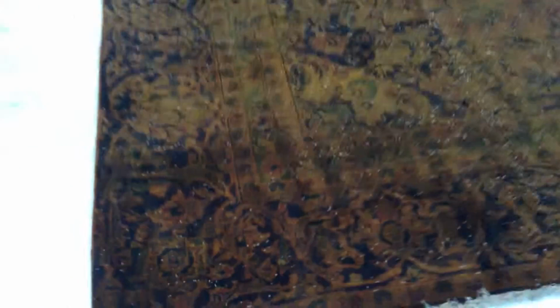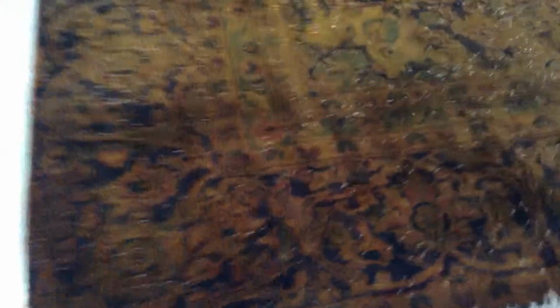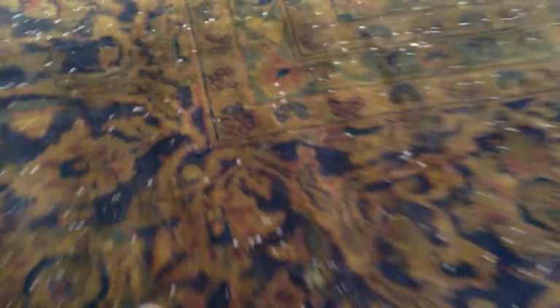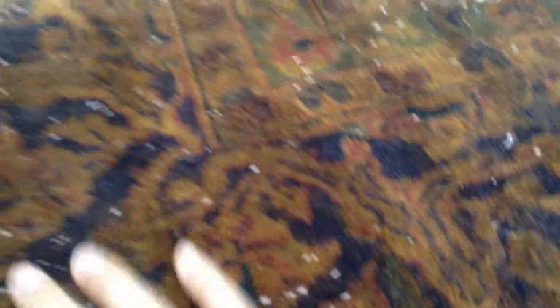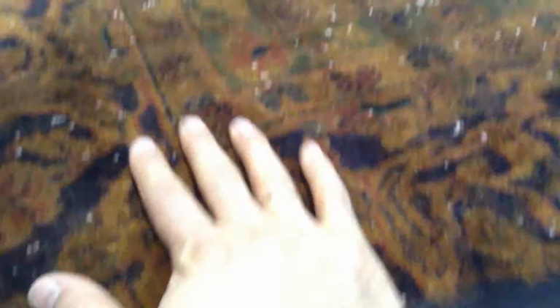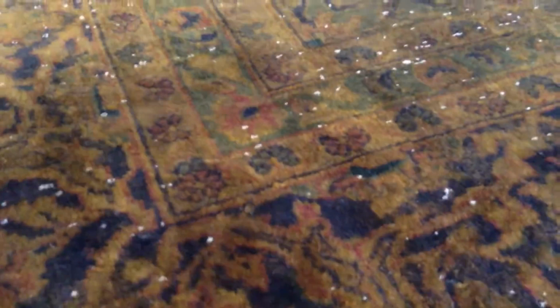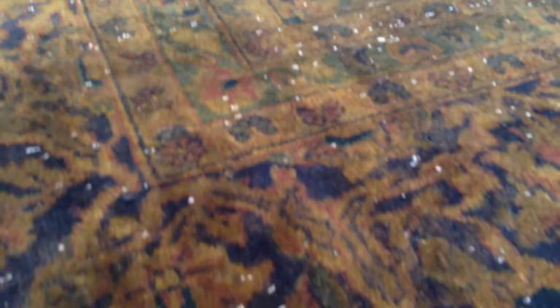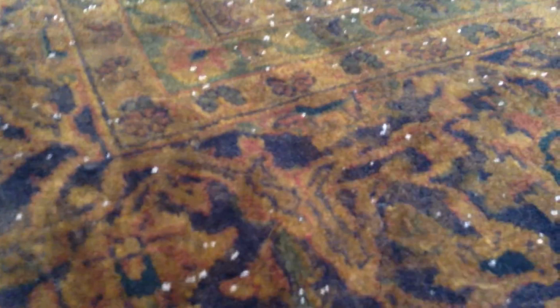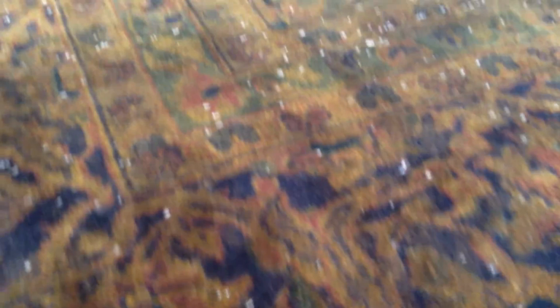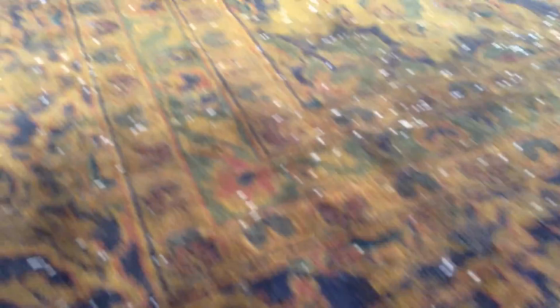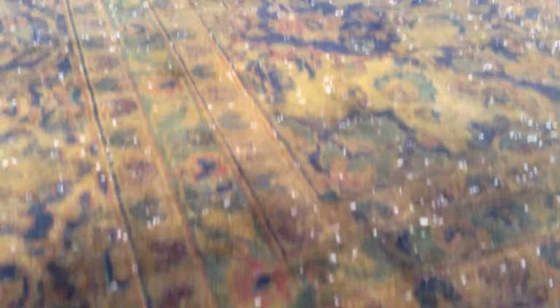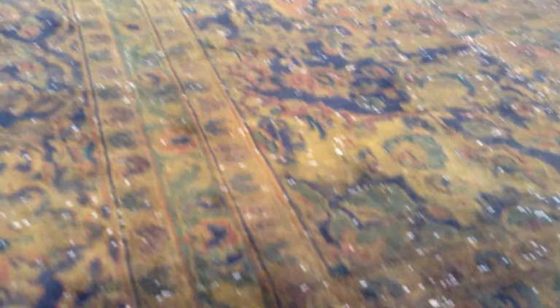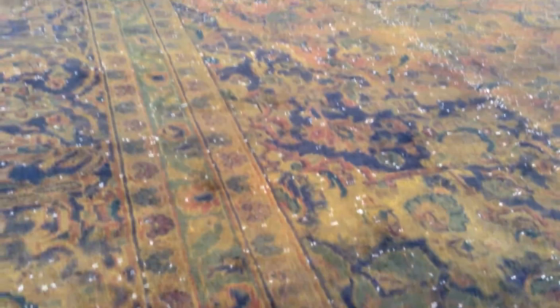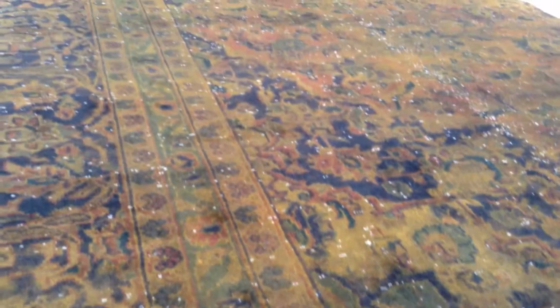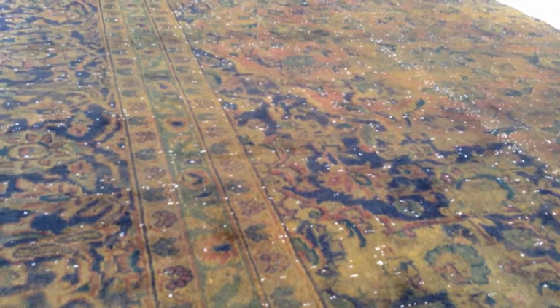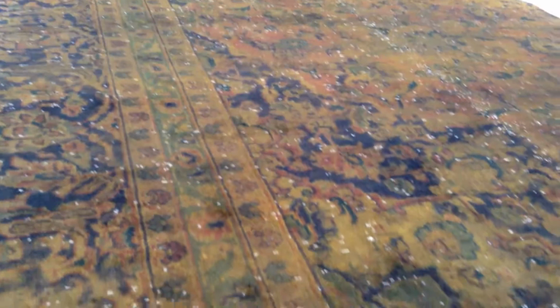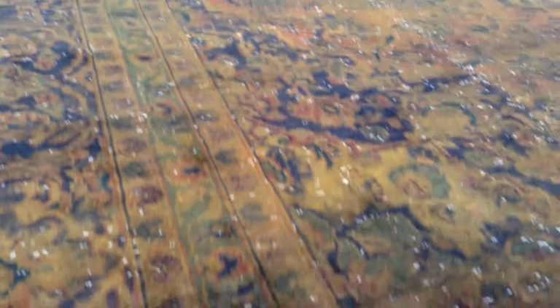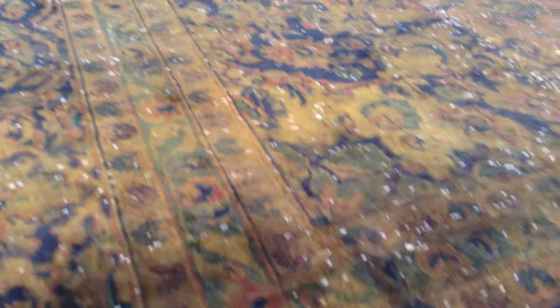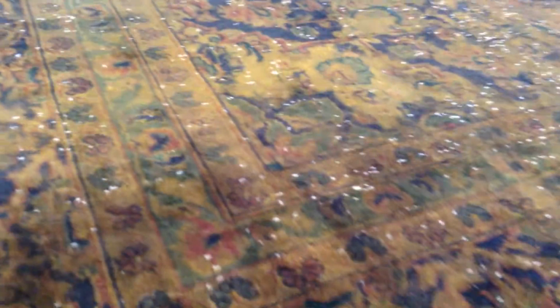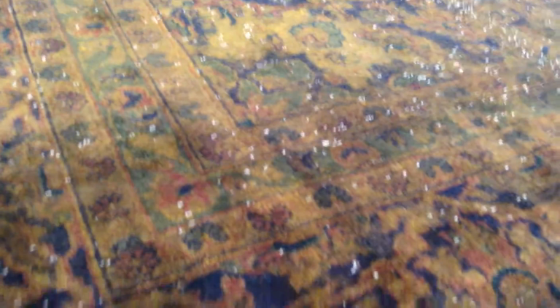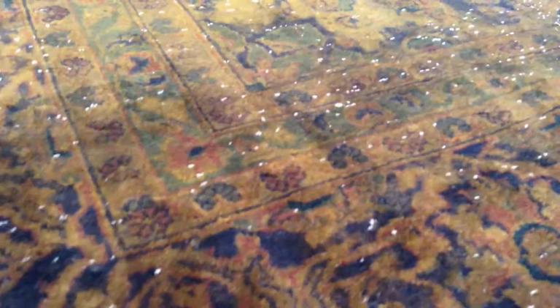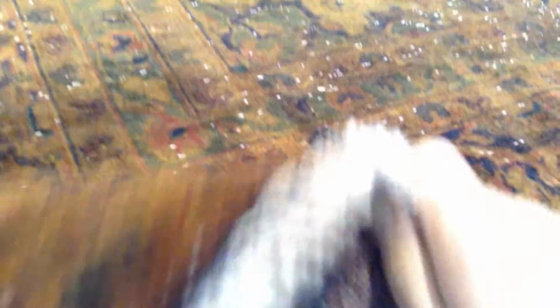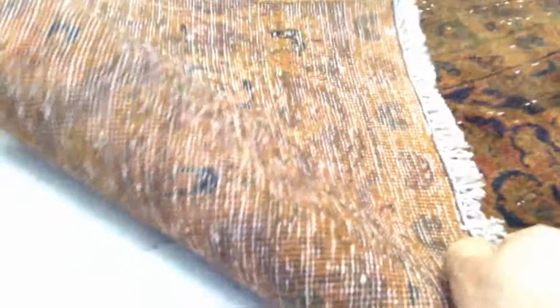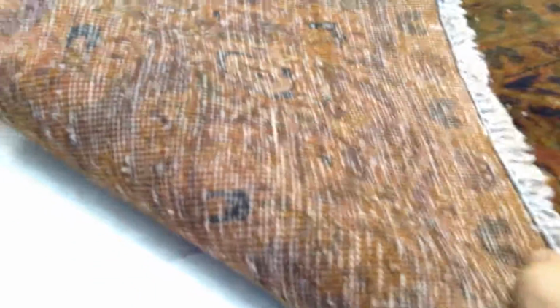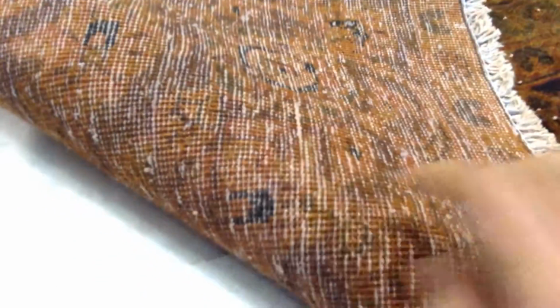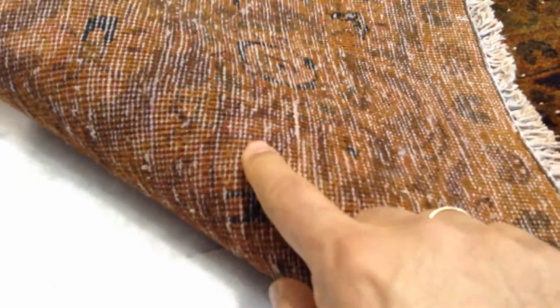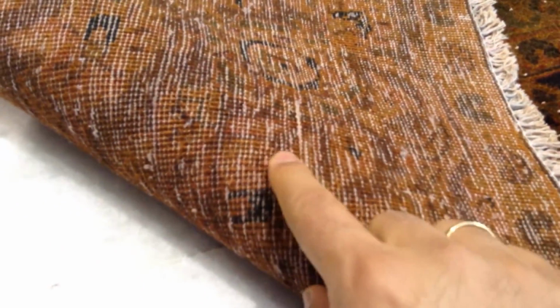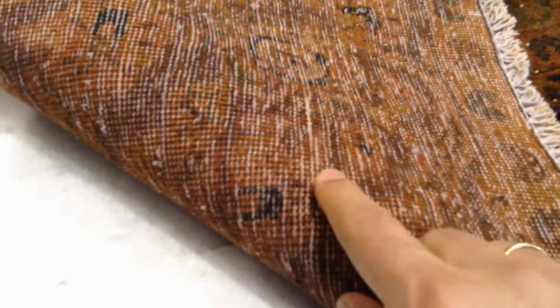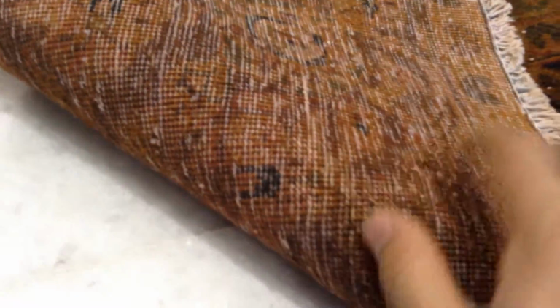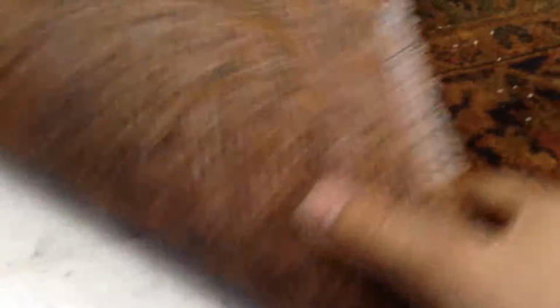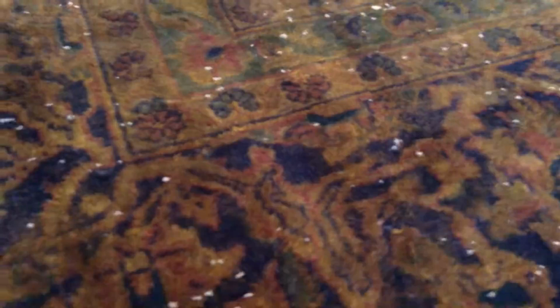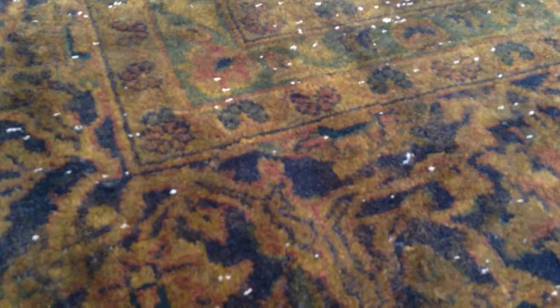The feel of this carpet is soft to touch. It's got this rustic orange look to it. Very high quality, high density Persian handmade knots.